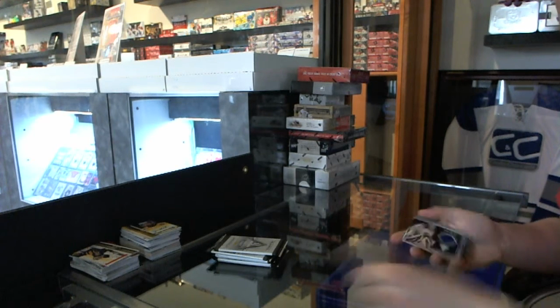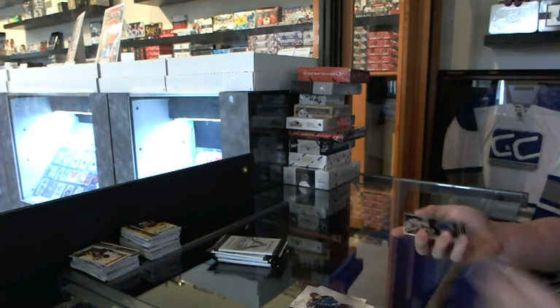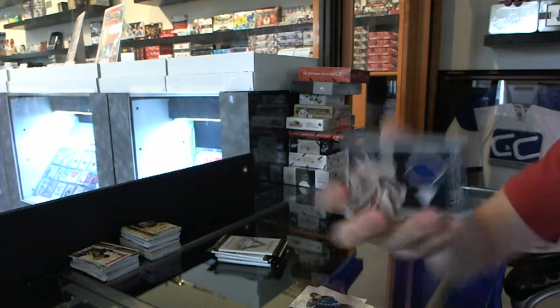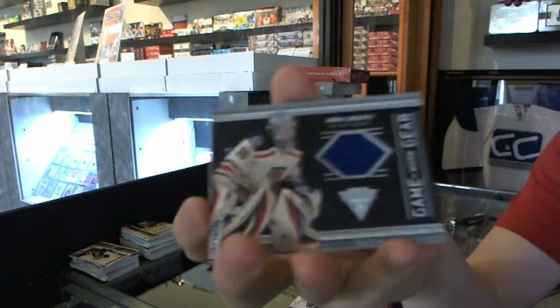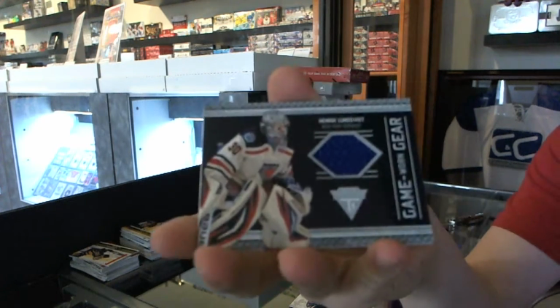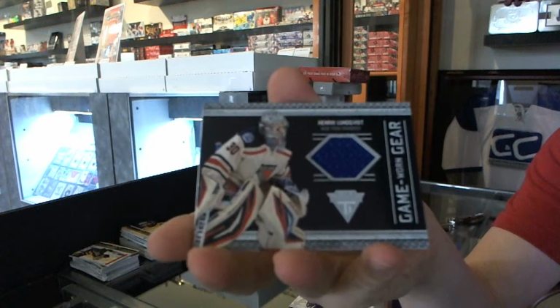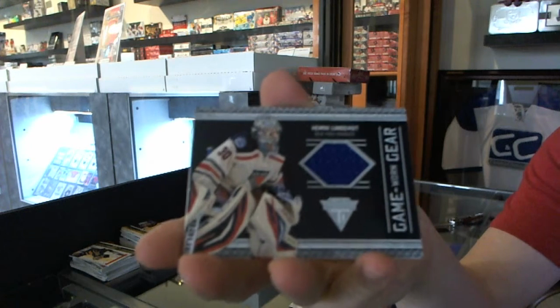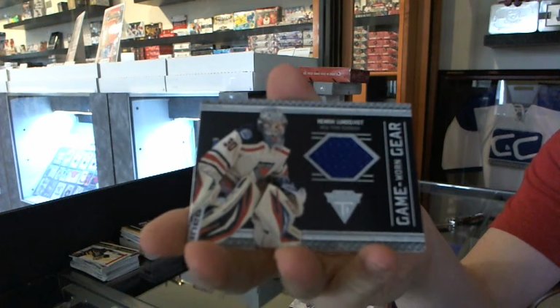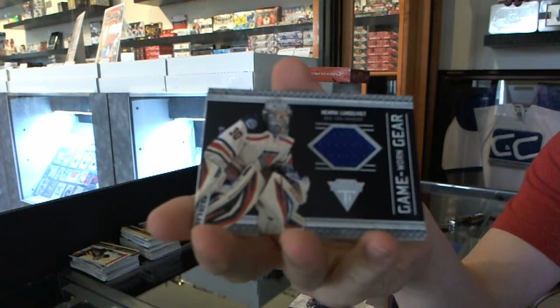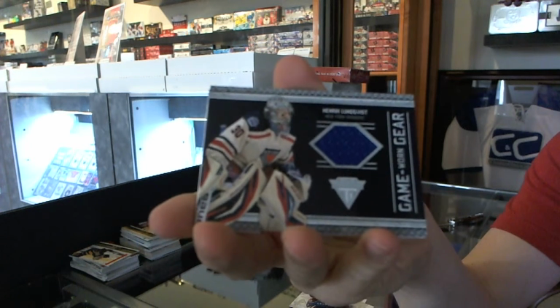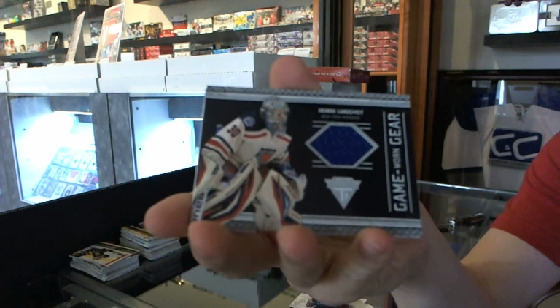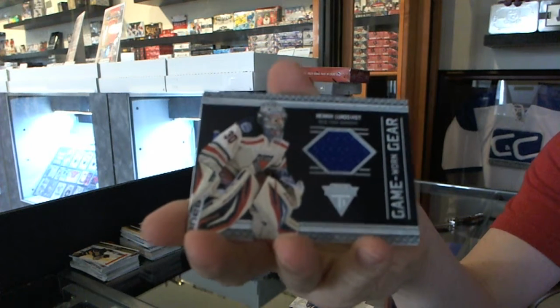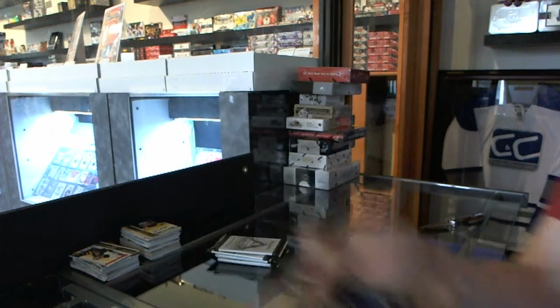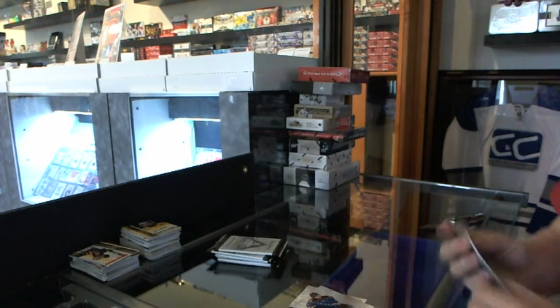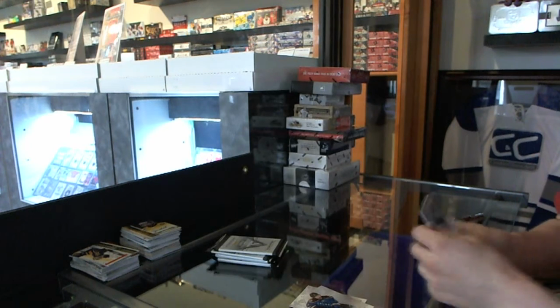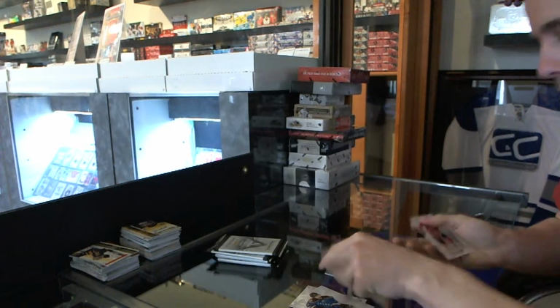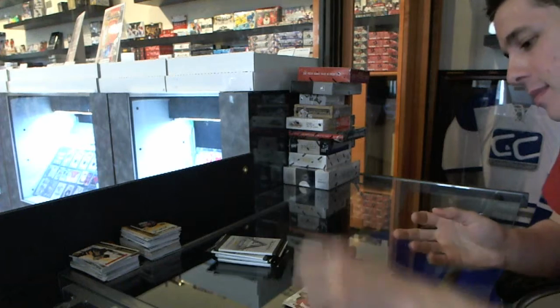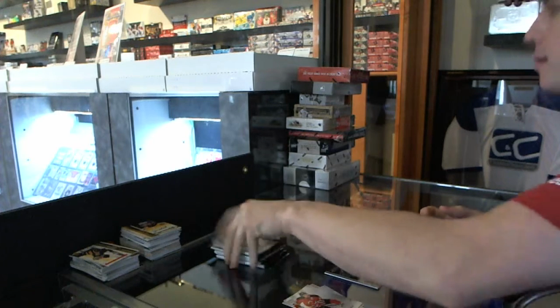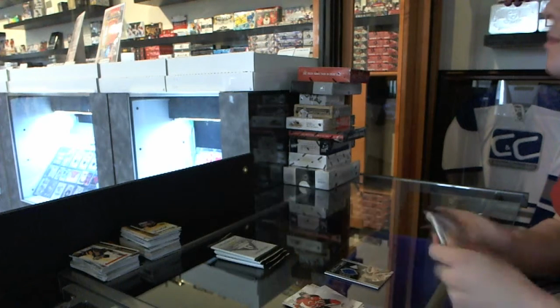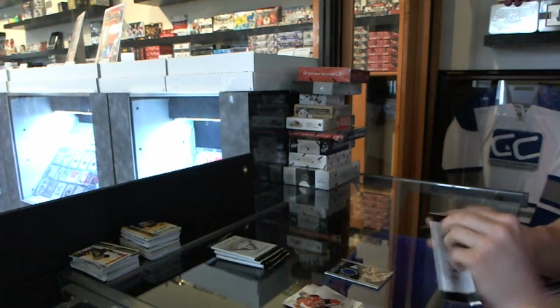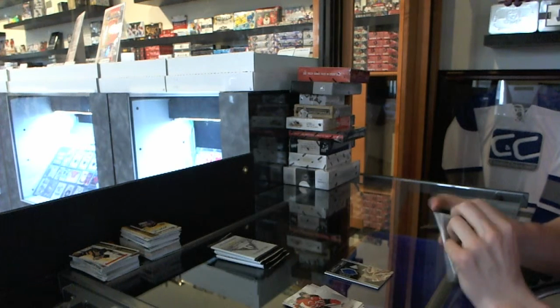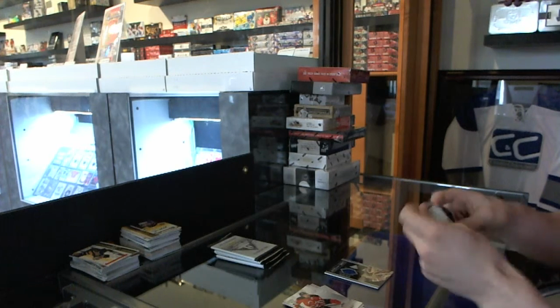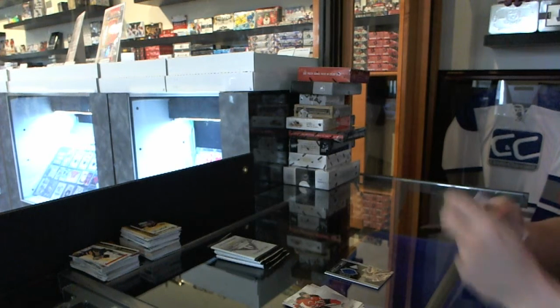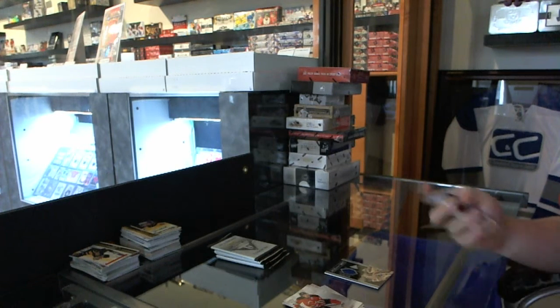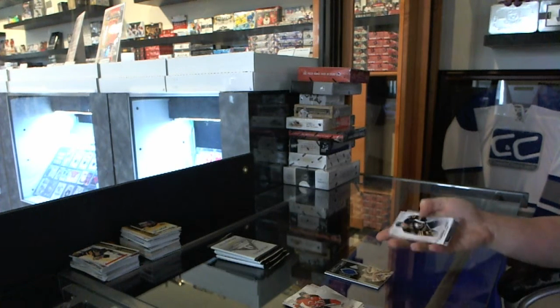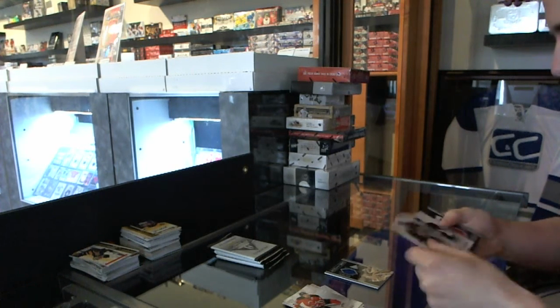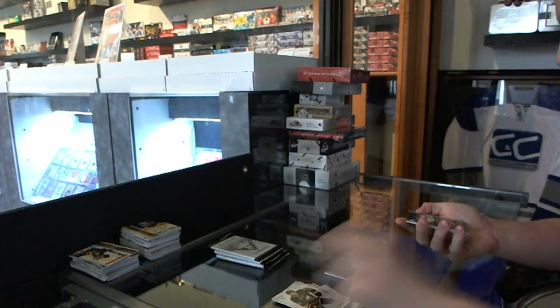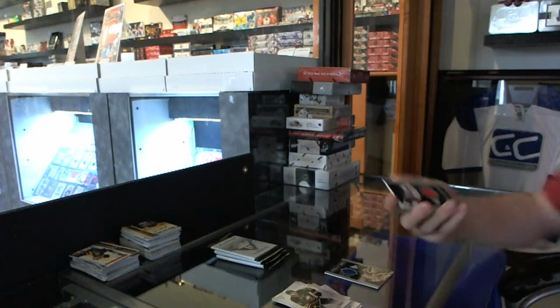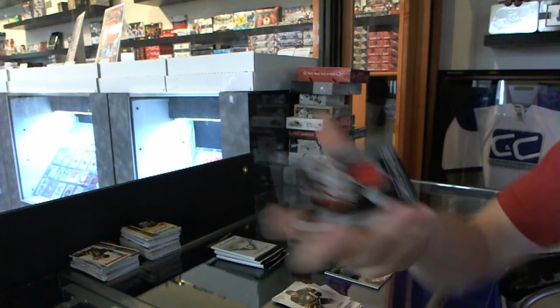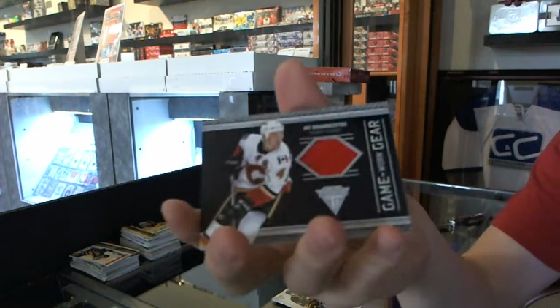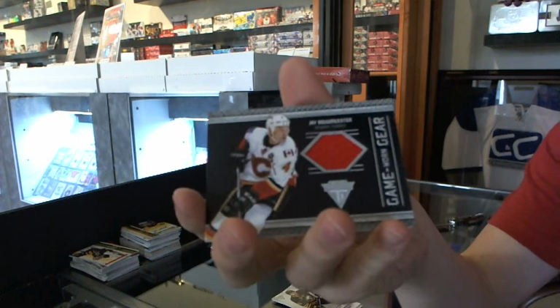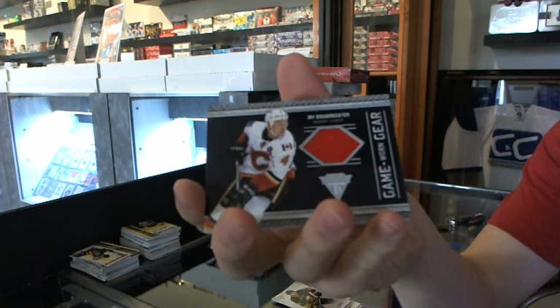Got a Game Gear jersey for the New York Rangers' Henrik Lundqvist. Got a Game Gear jersey for the Calgary Flames' J-Boneeester.